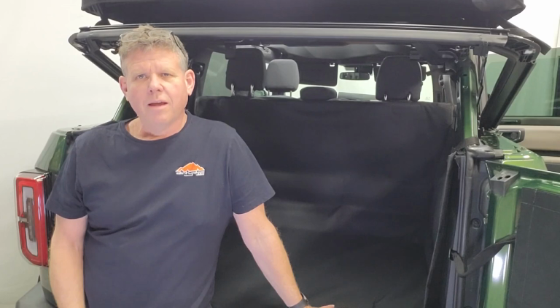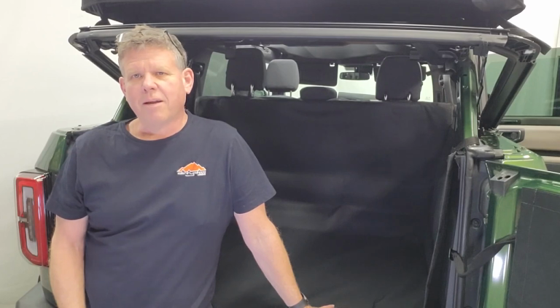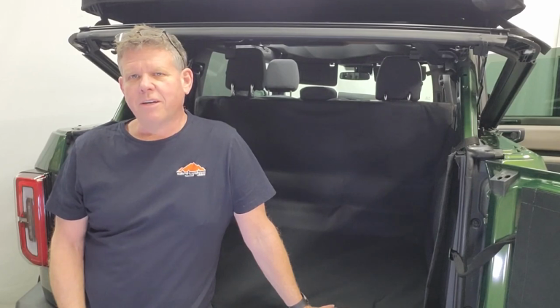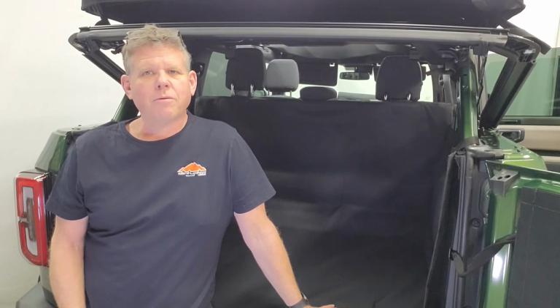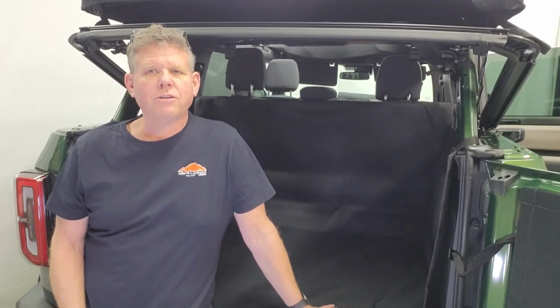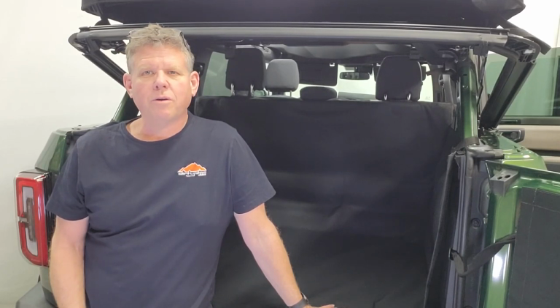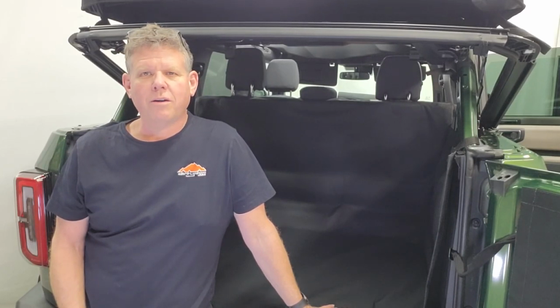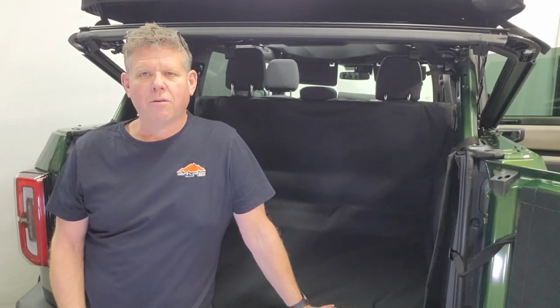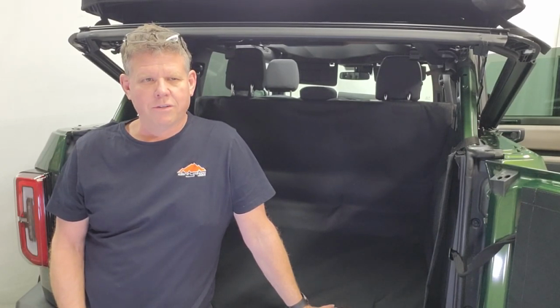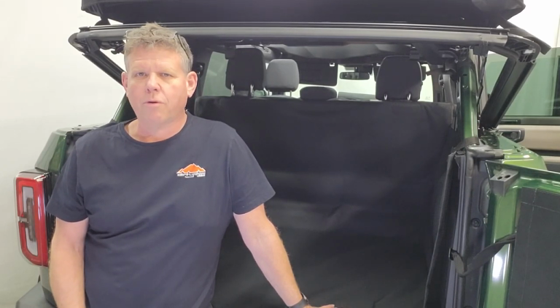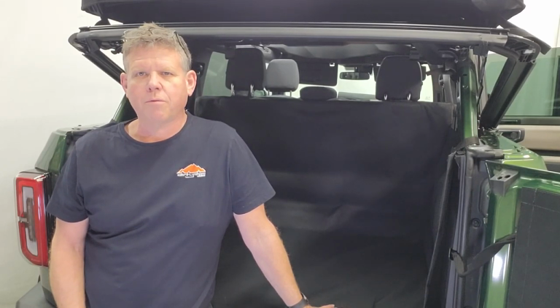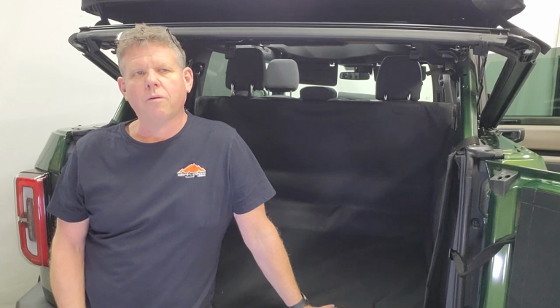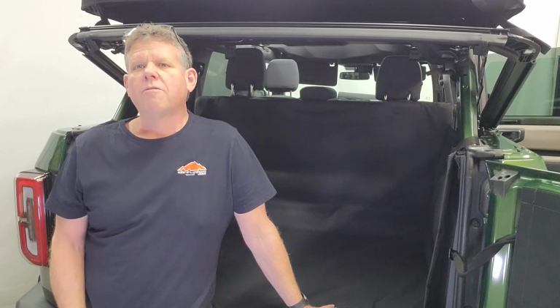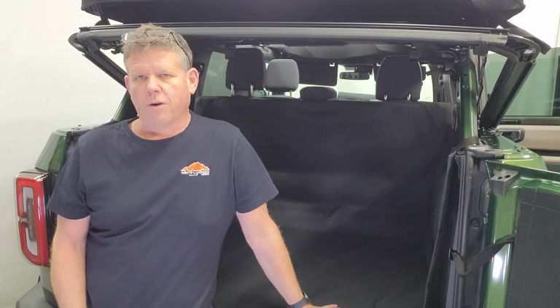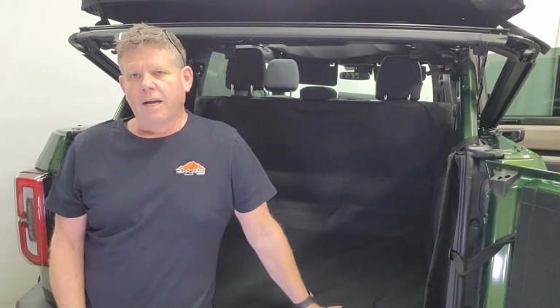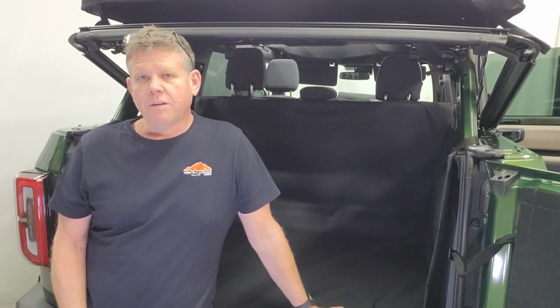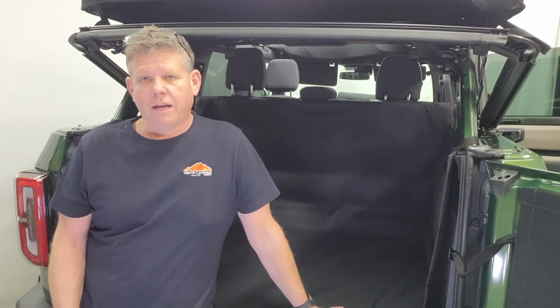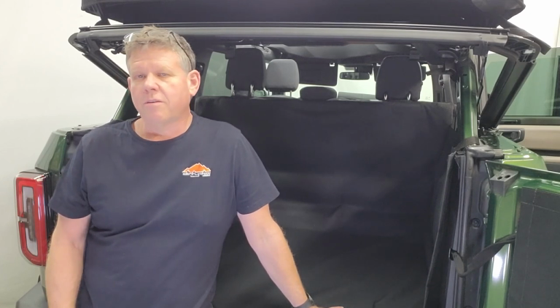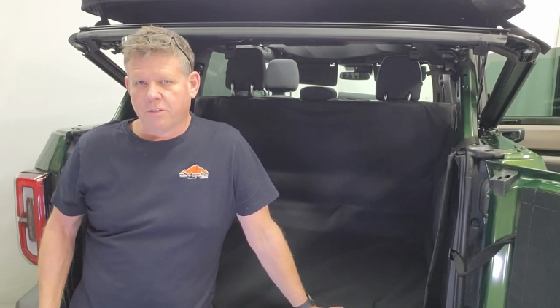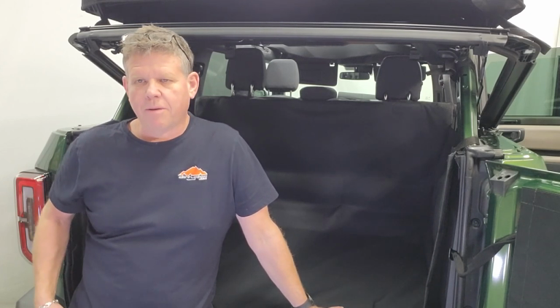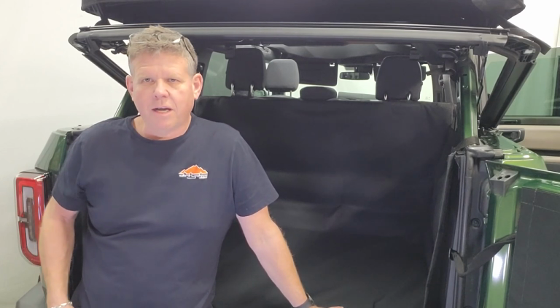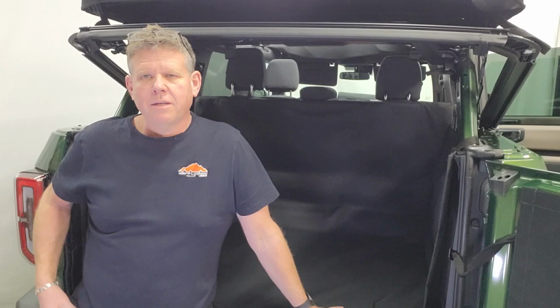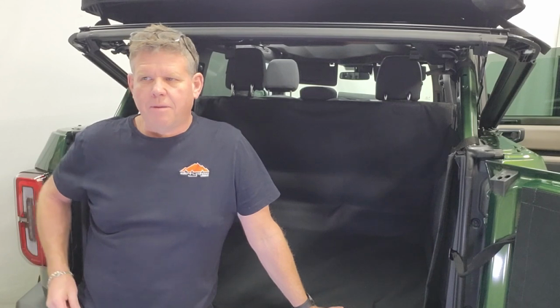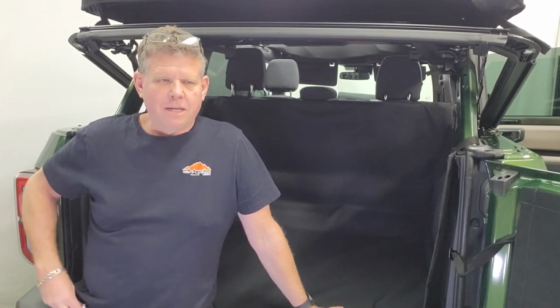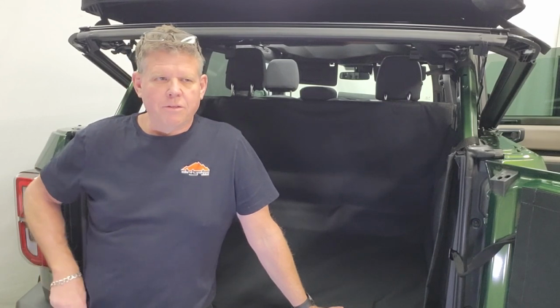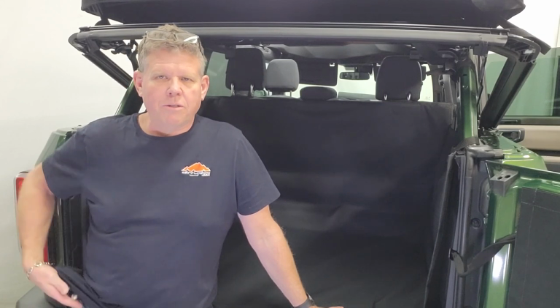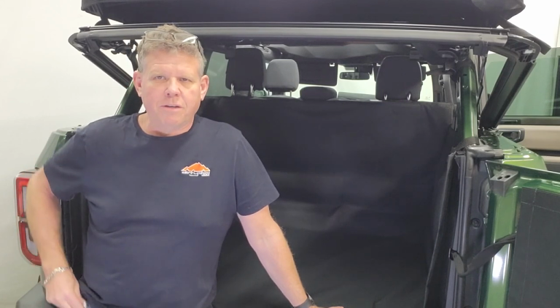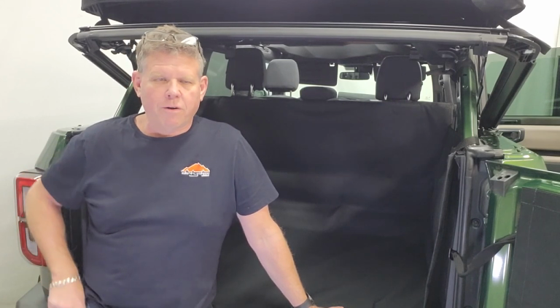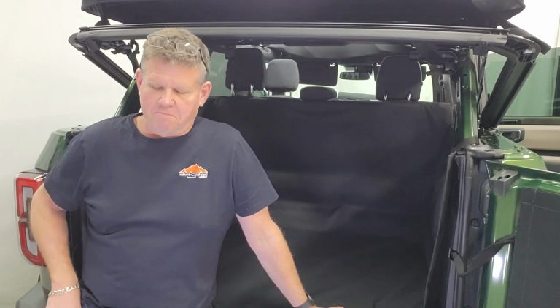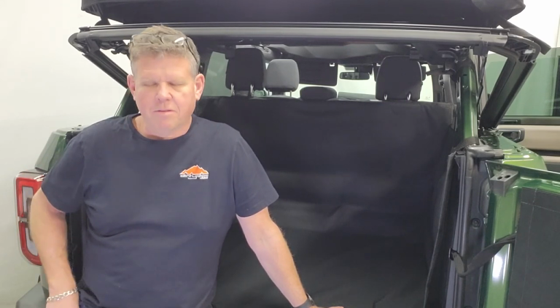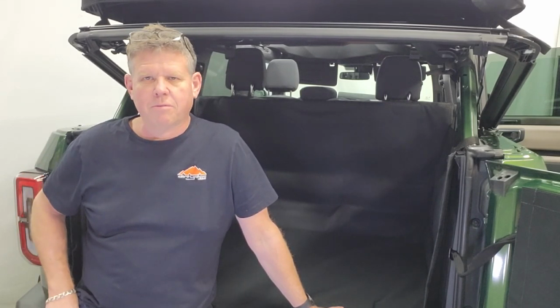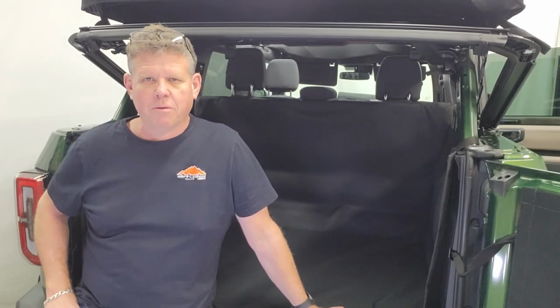Hi, Mike from Dirty Dog here. We're here to show you our new cargo liners for the Bronco four-door. We have two different styles — fits both soft top and hard top. Depending on the type of user you are and what you use your vehicle for, you can decide which one you want to go with.